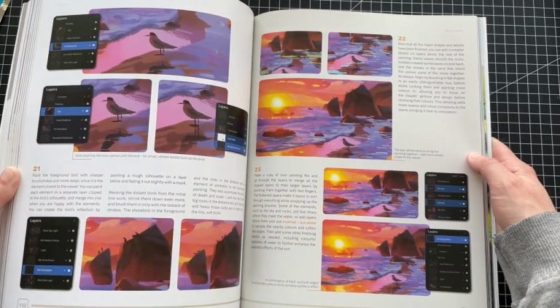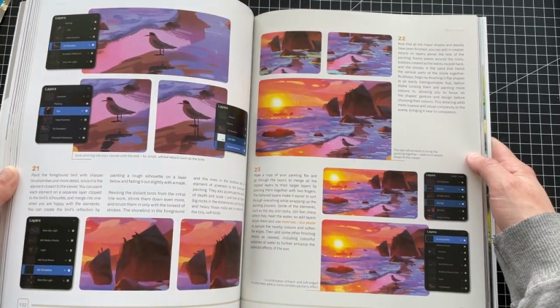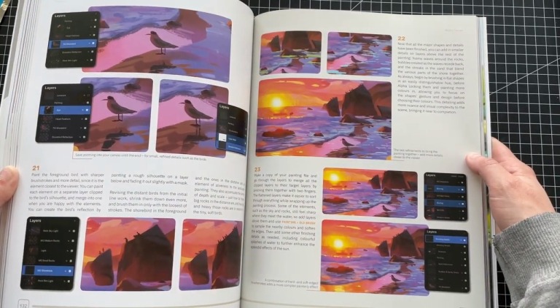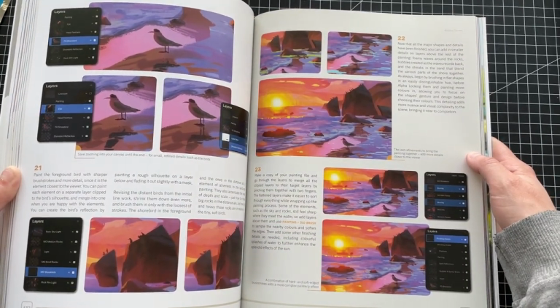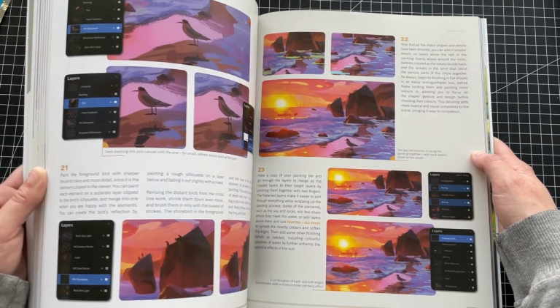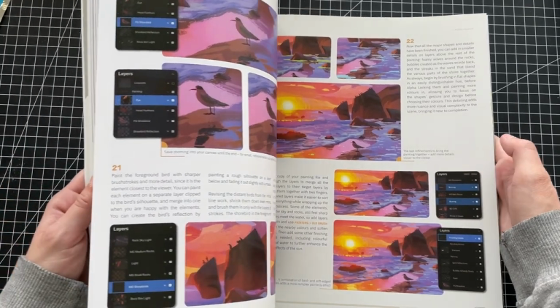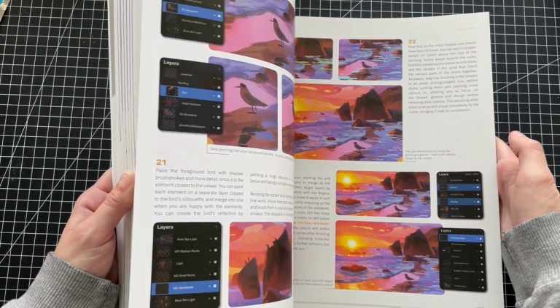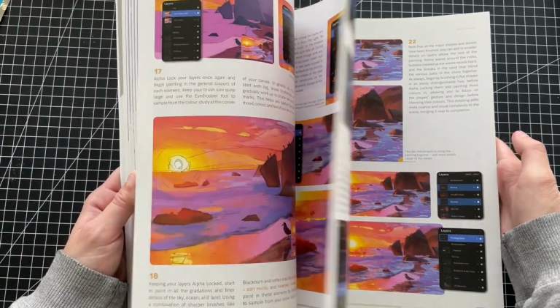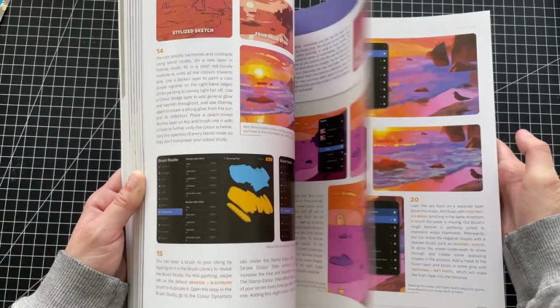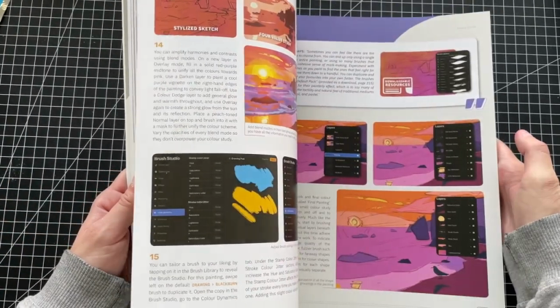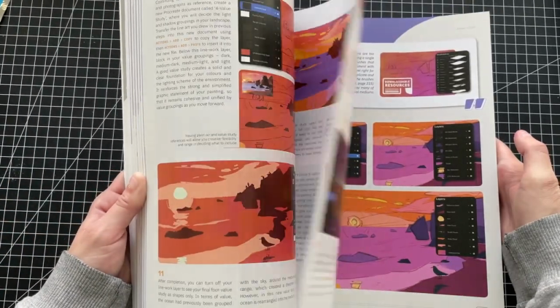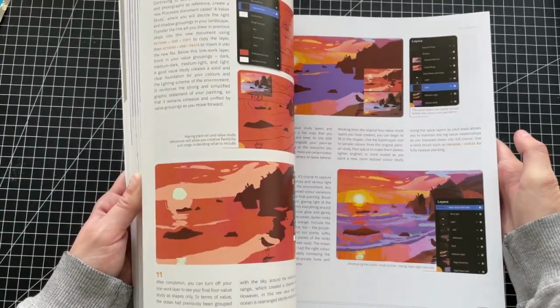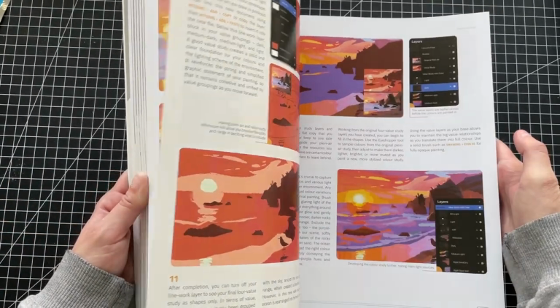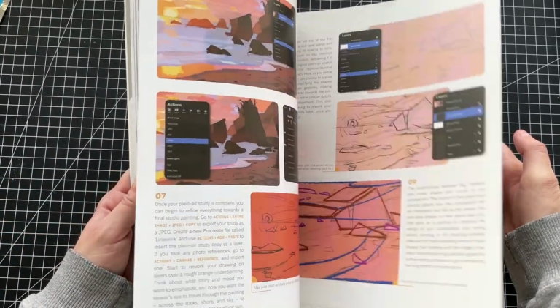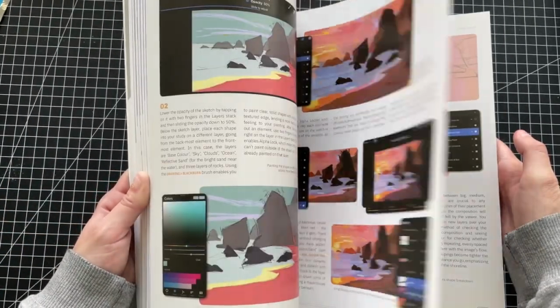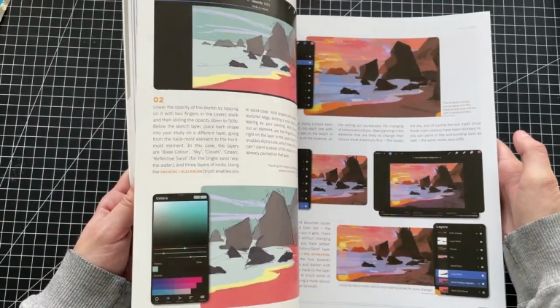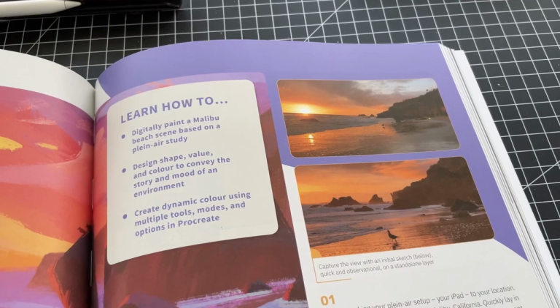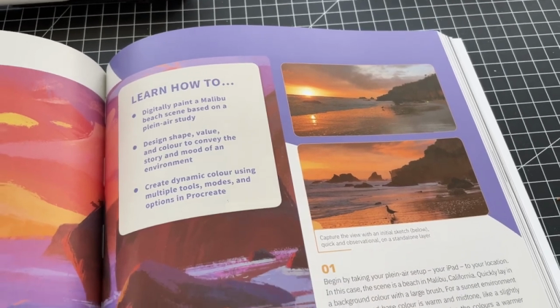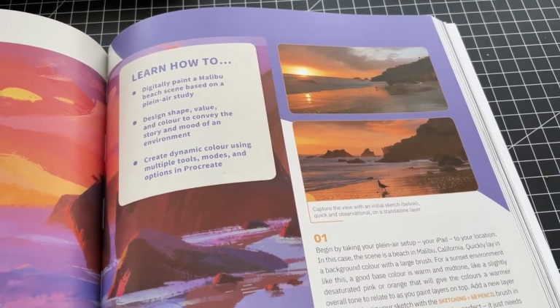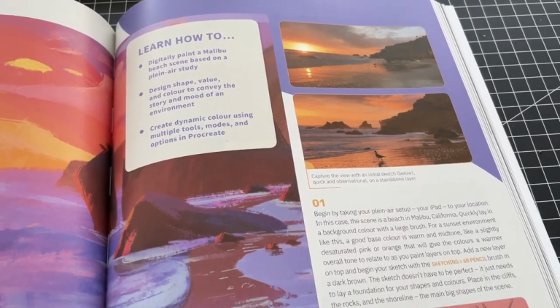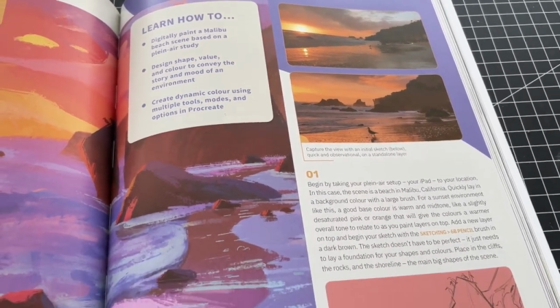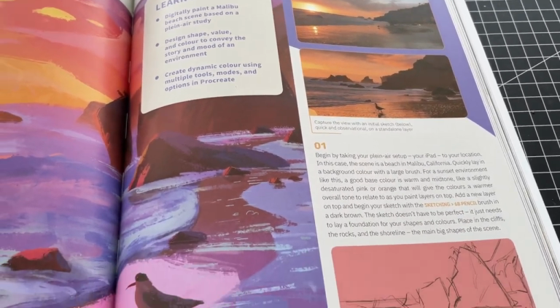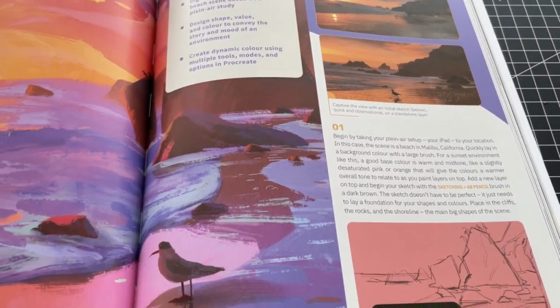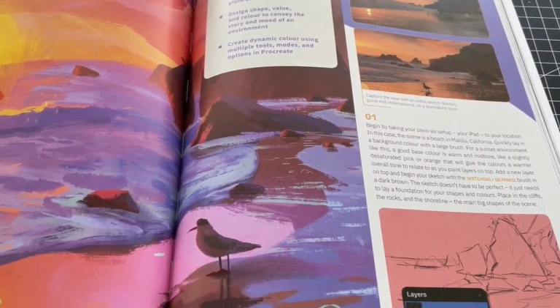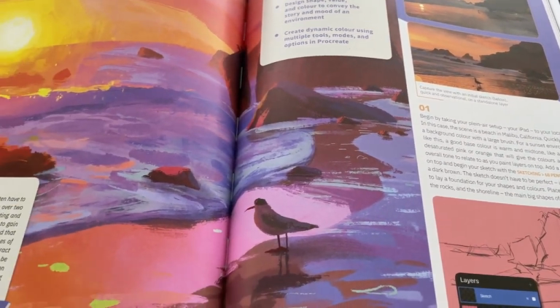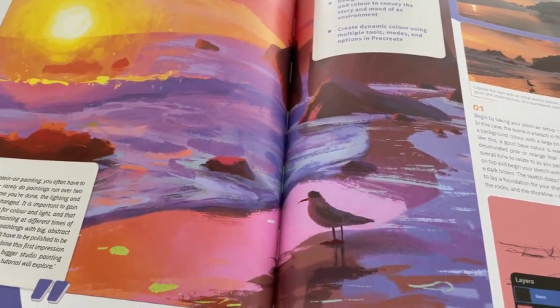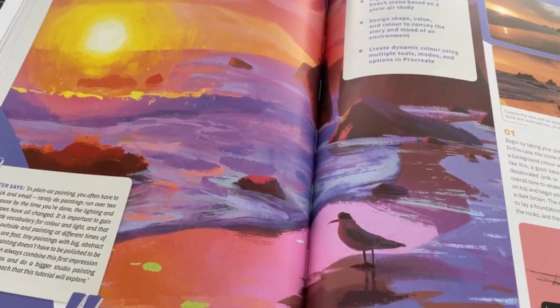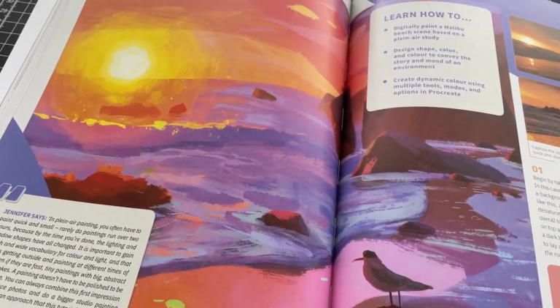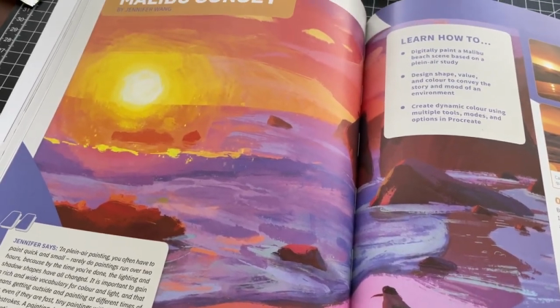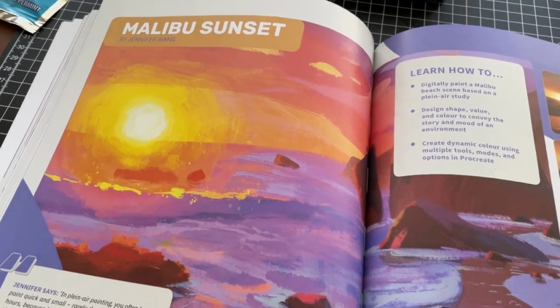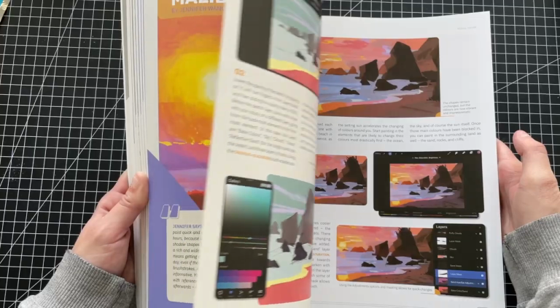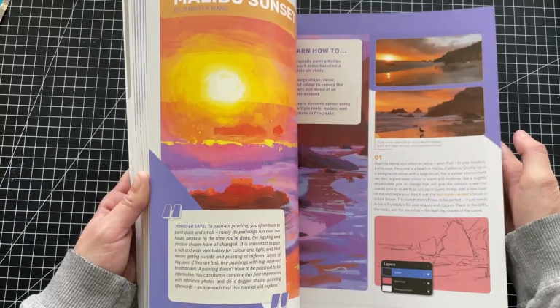And no, you don't have to draw outside. You could go out, take some pictures, and then draw indoors. Sure, the camera won't give you the same colors as your eye does, but it's still an option.